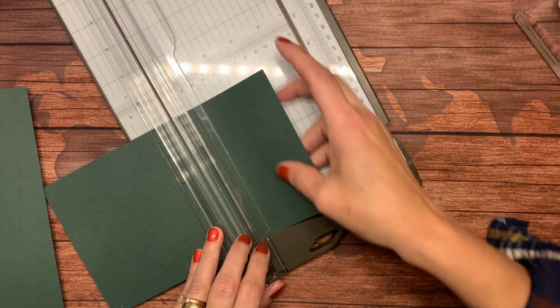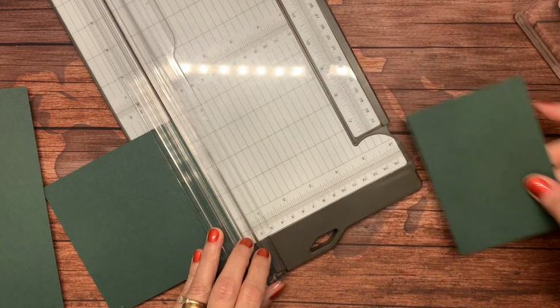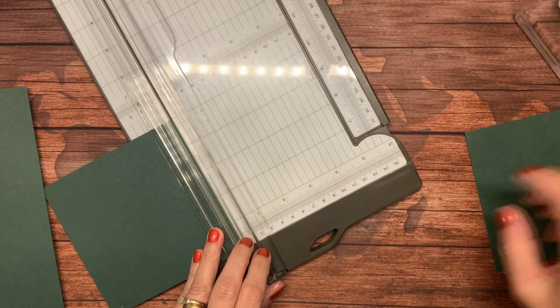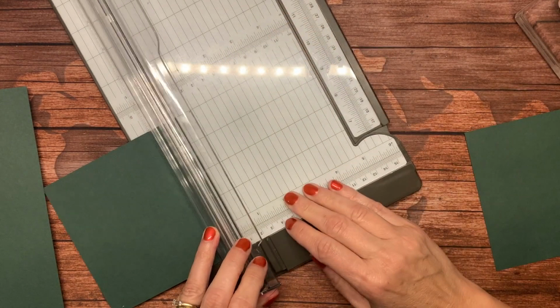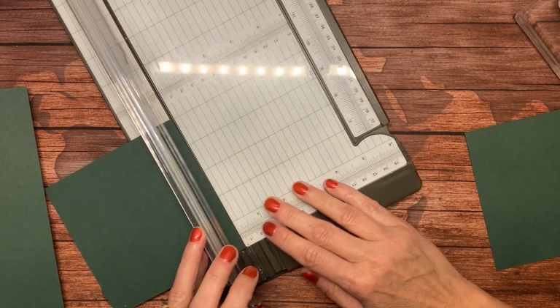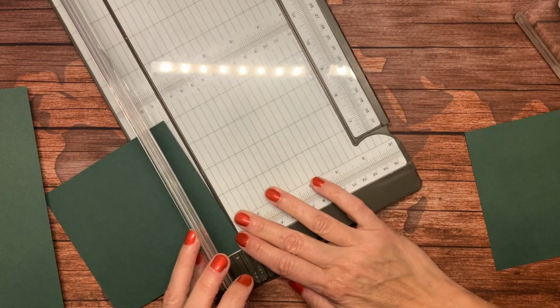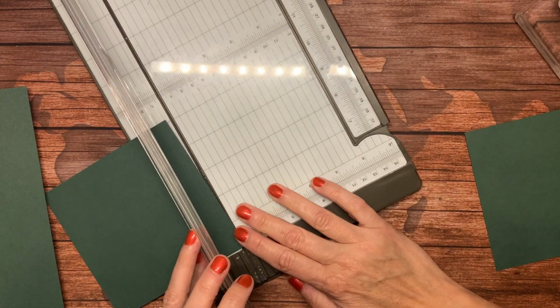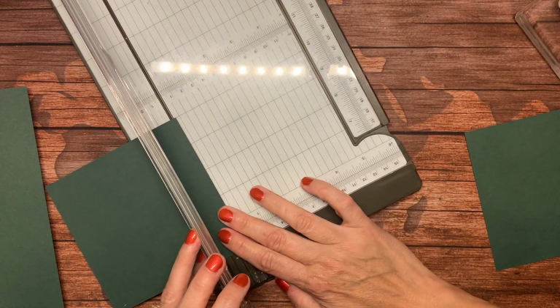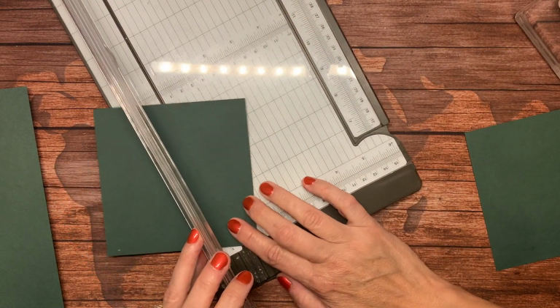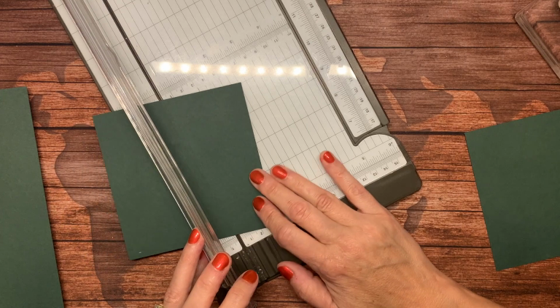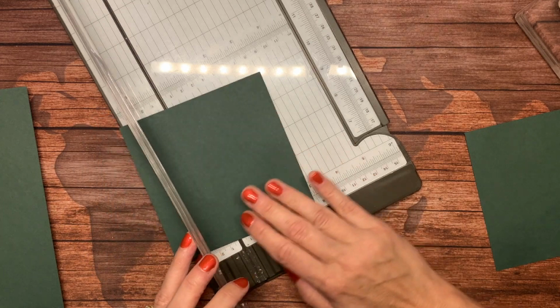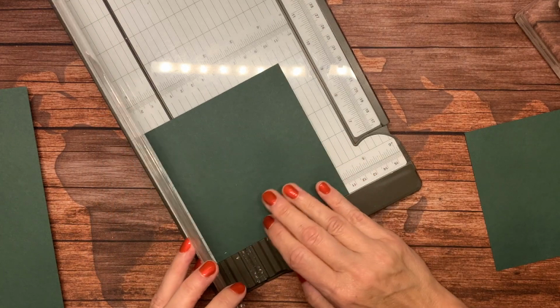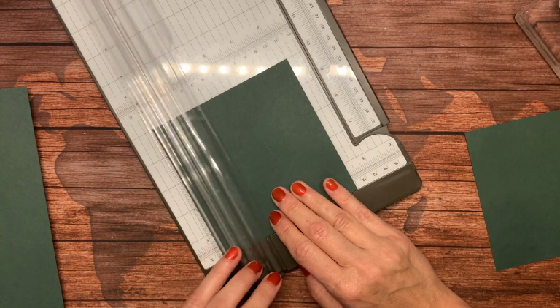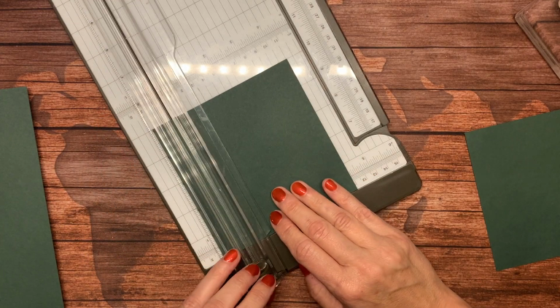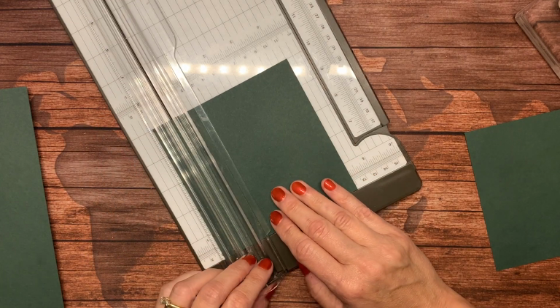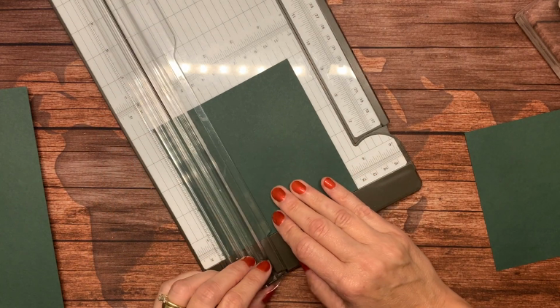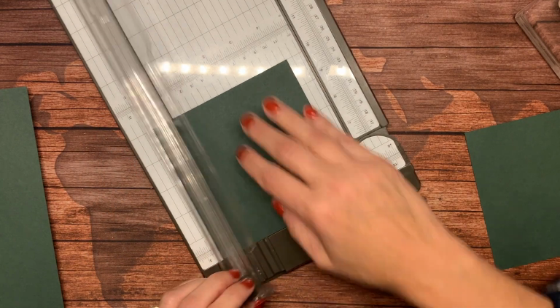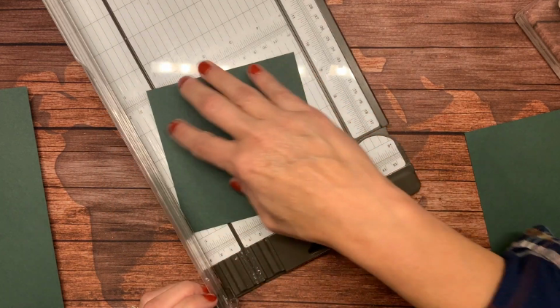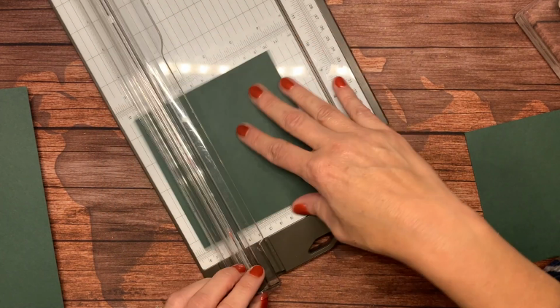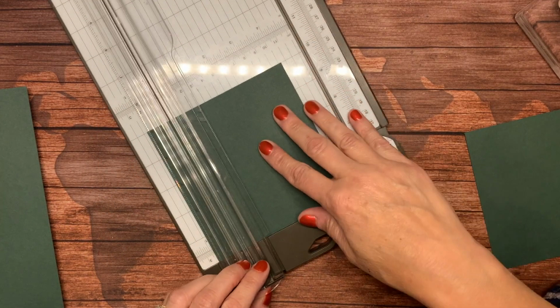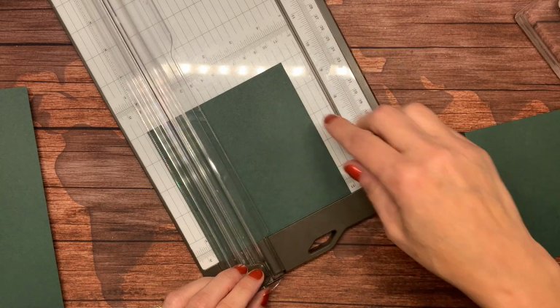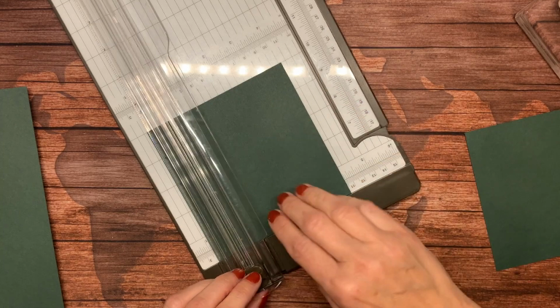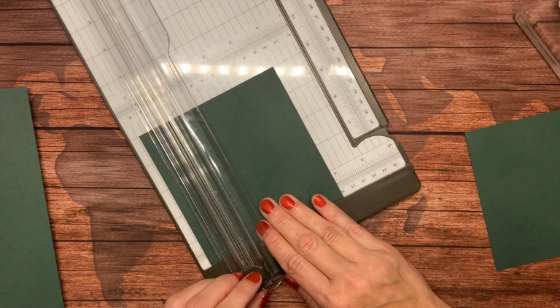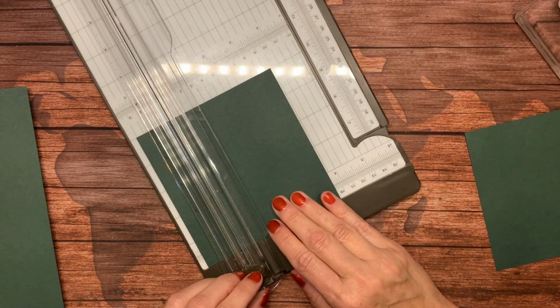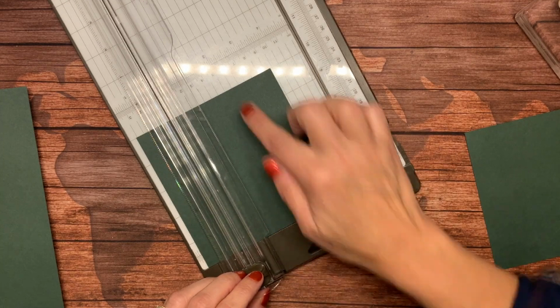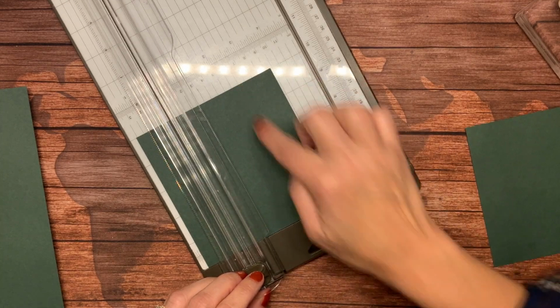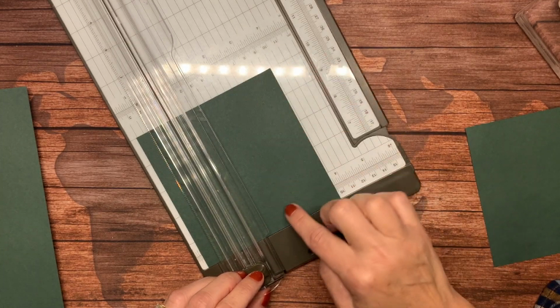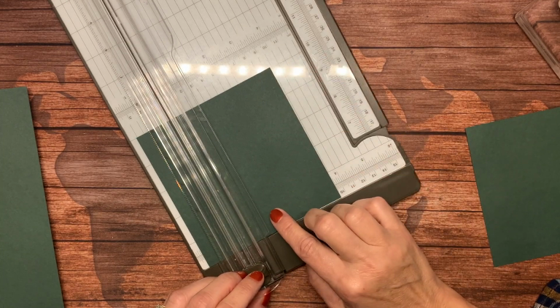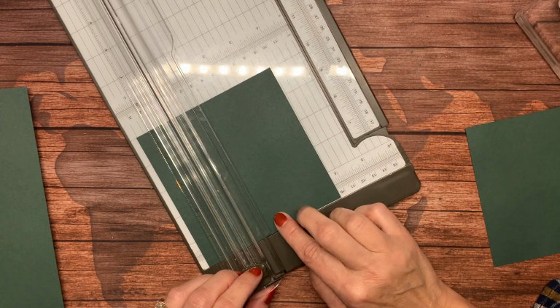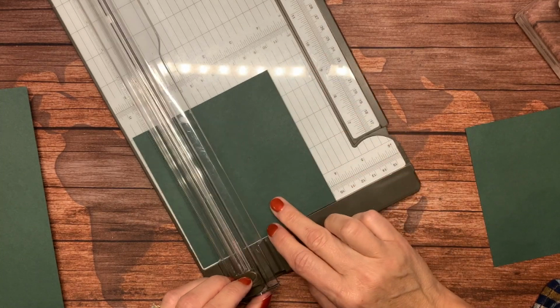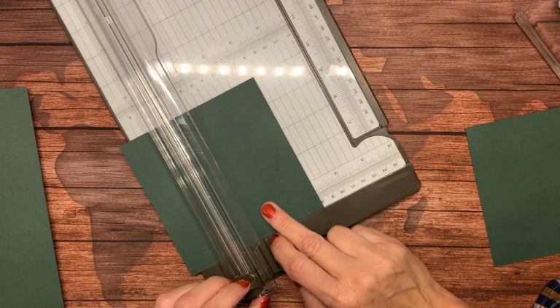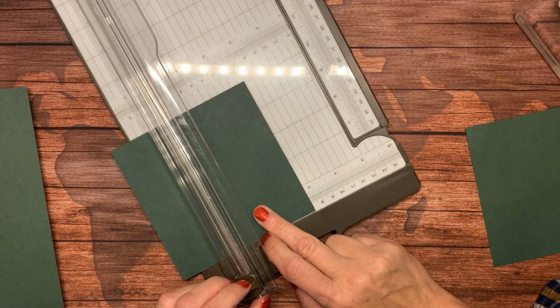Then I need a second piece that is three inches by five inches. This is five inches, so I need another measurement that is three inches.